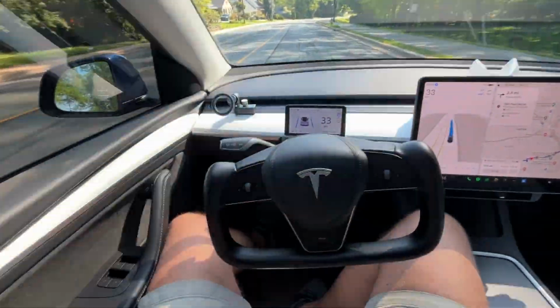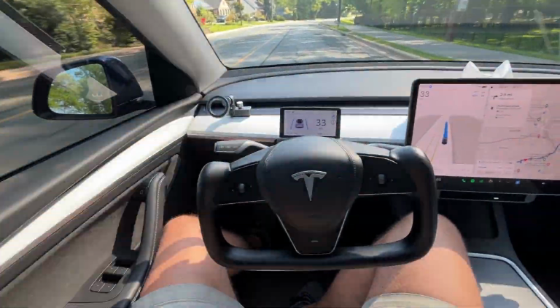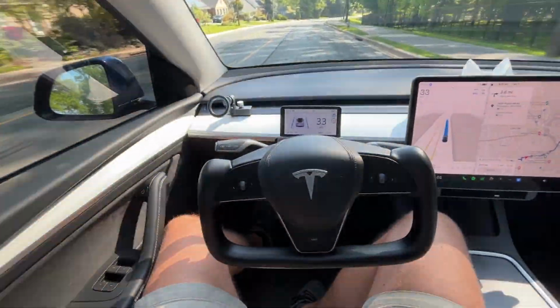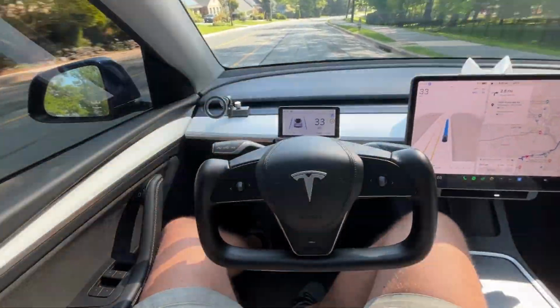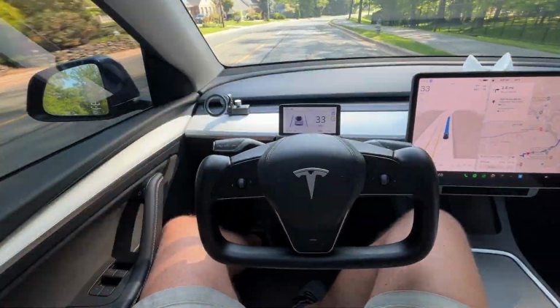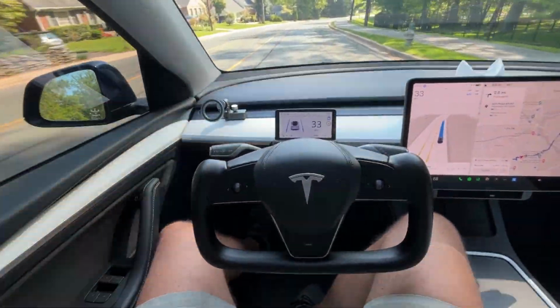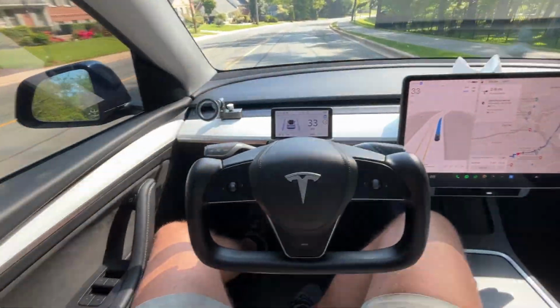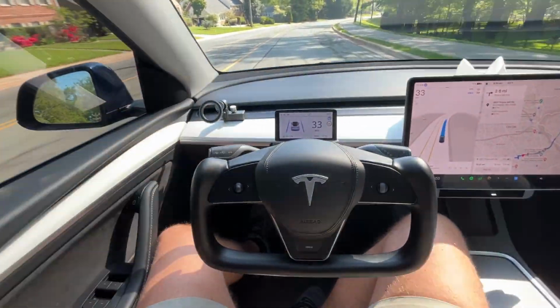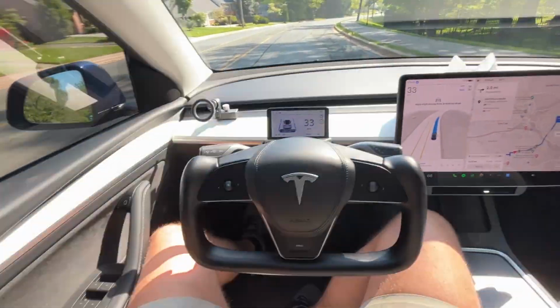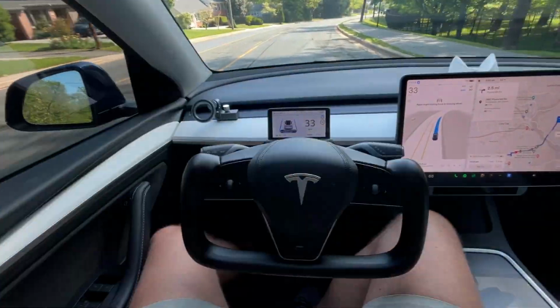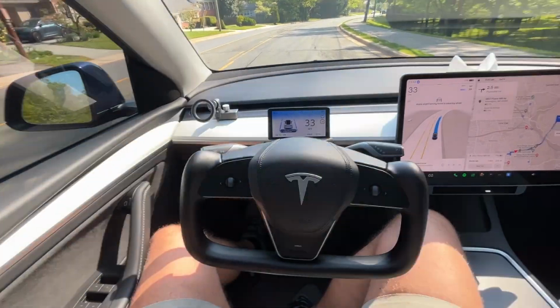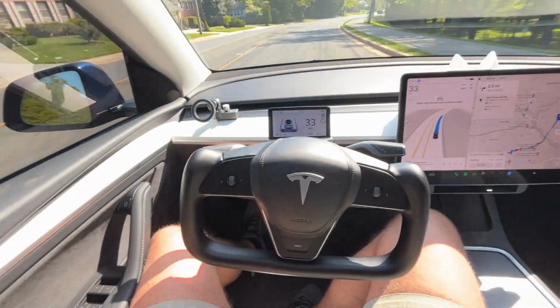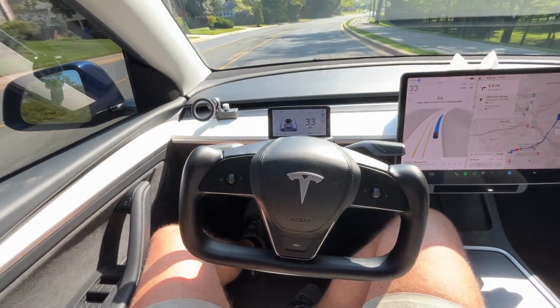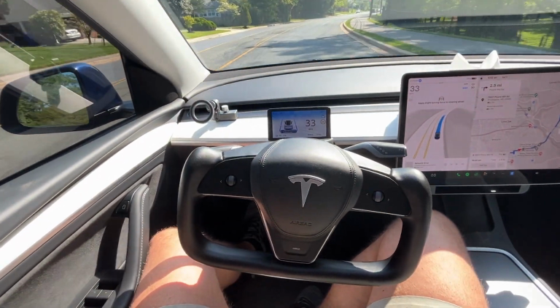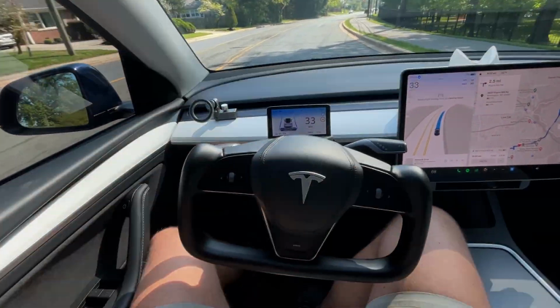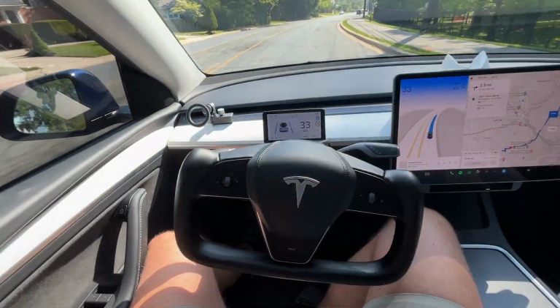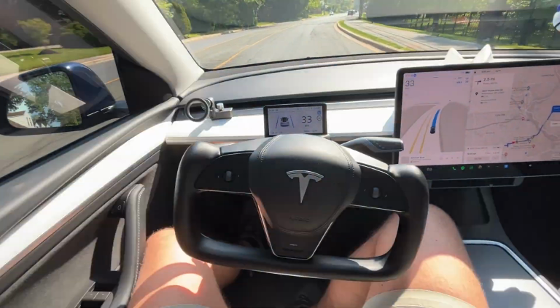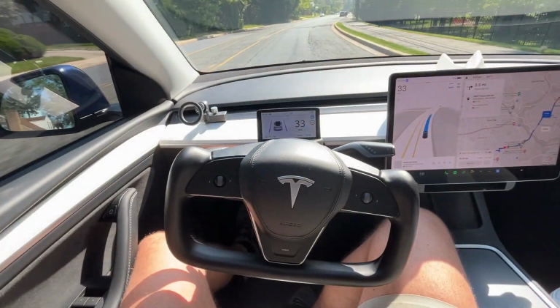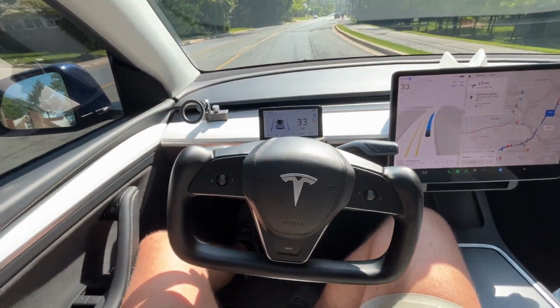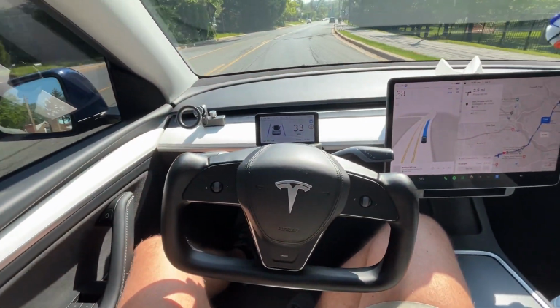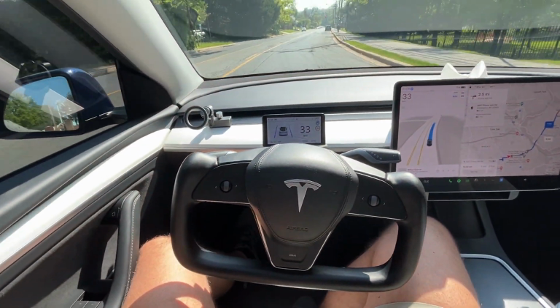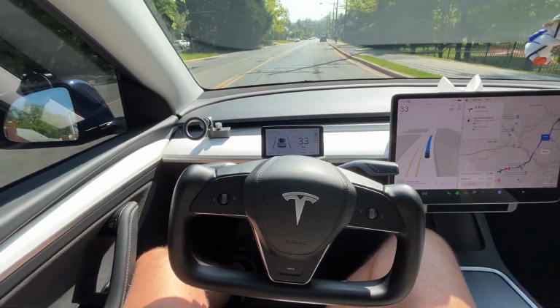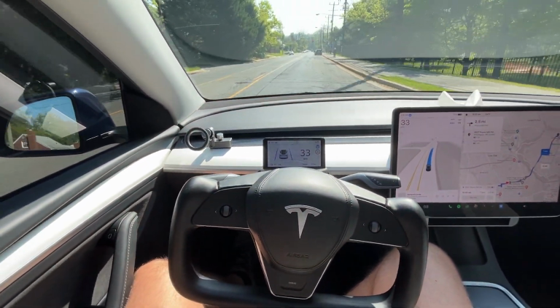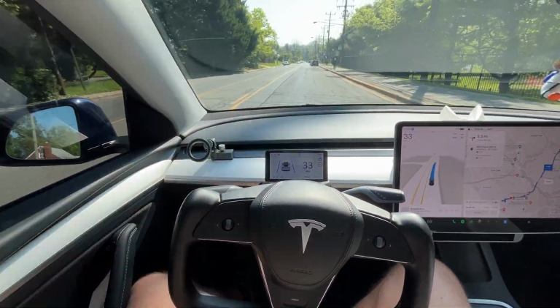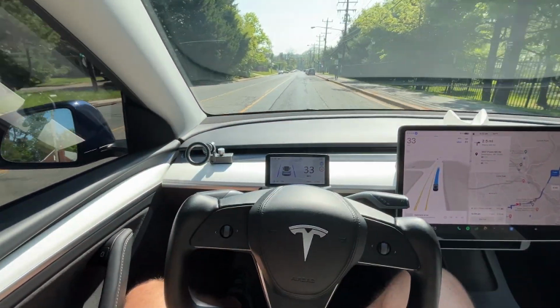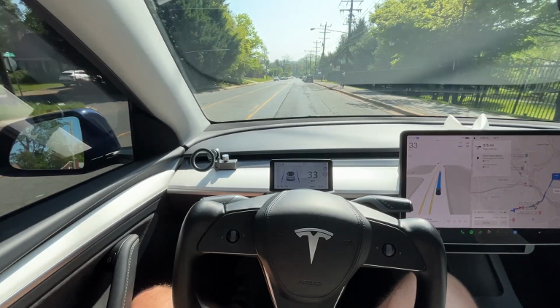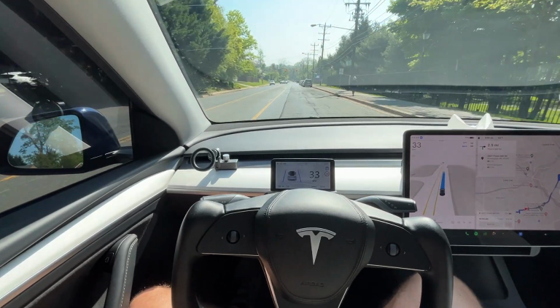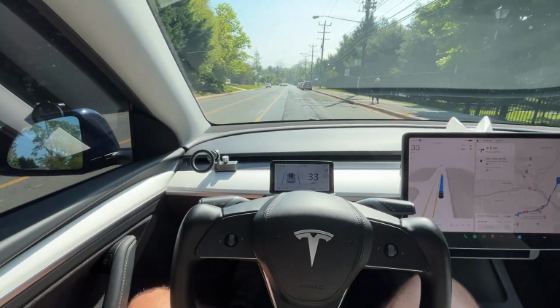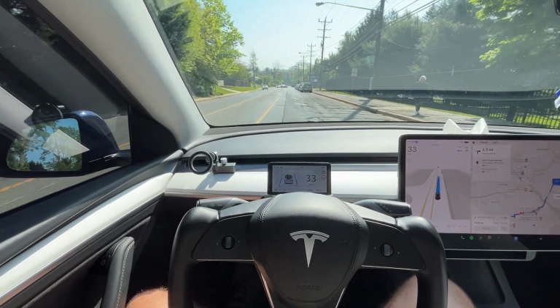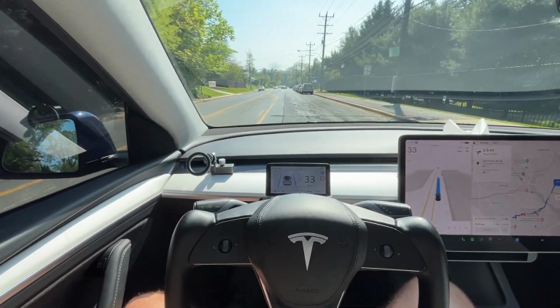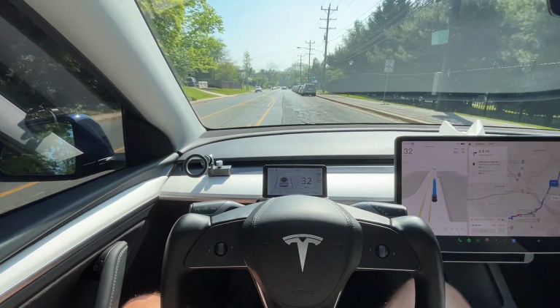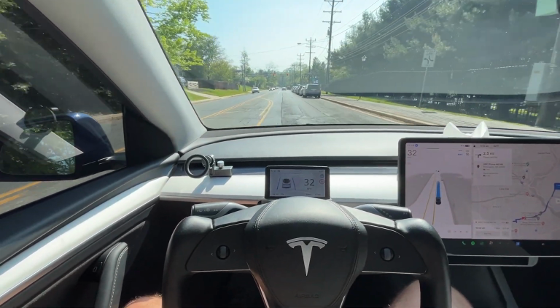We're driving down this road and coming to another red light, so it's going to stop for the red light.